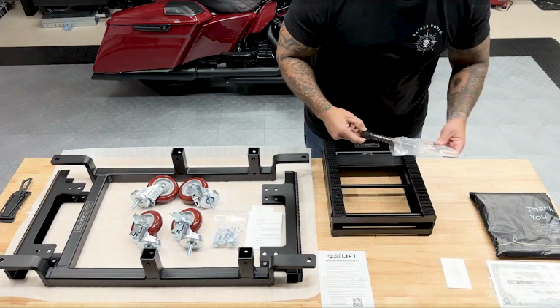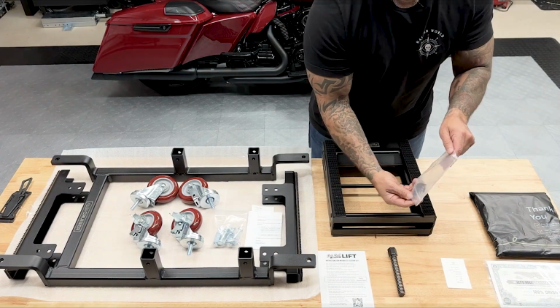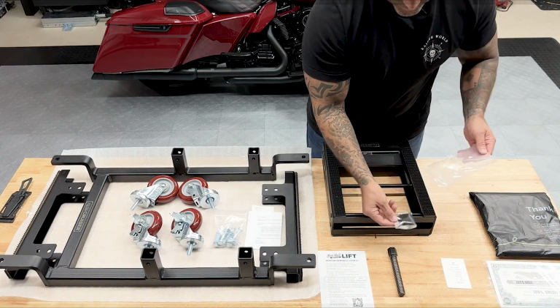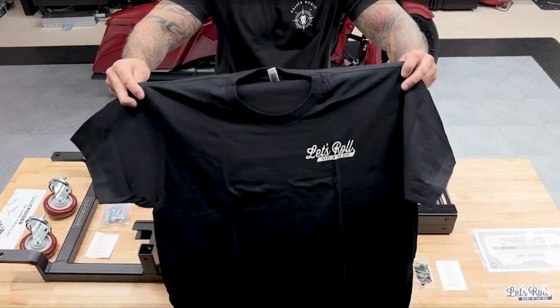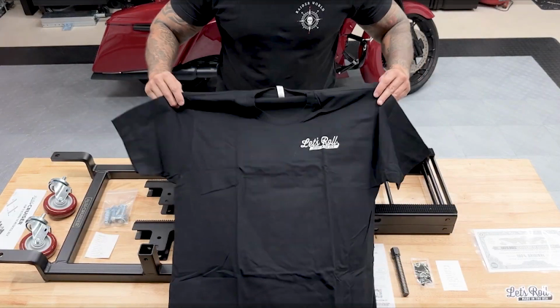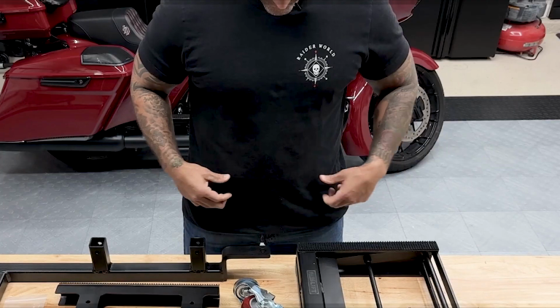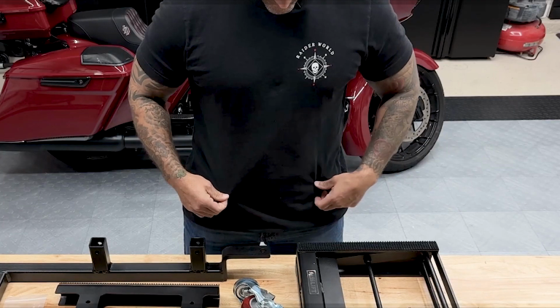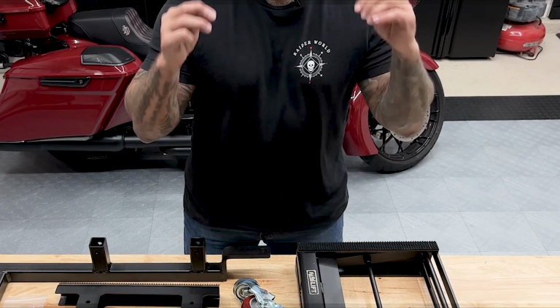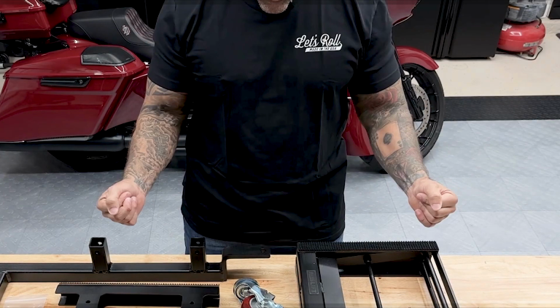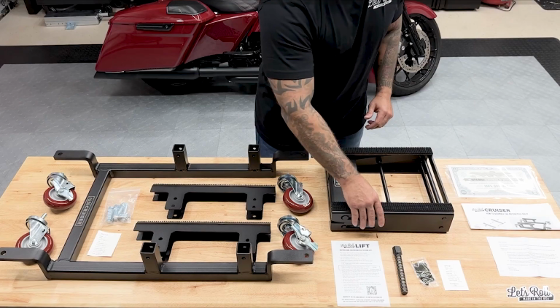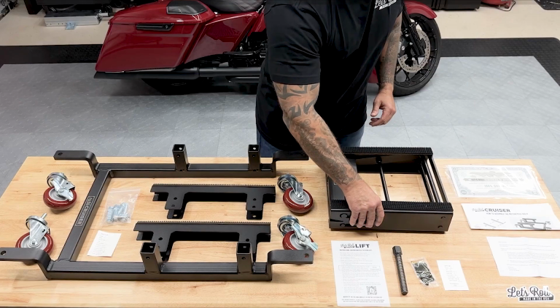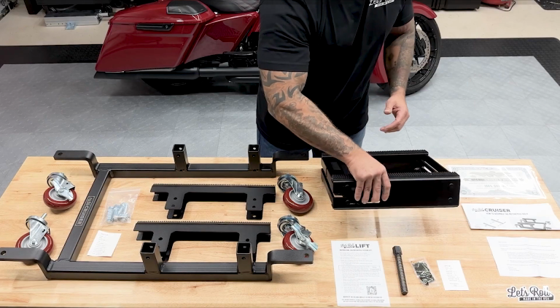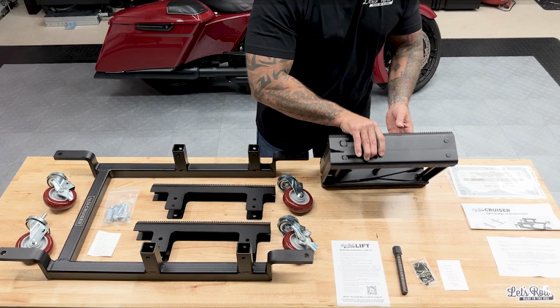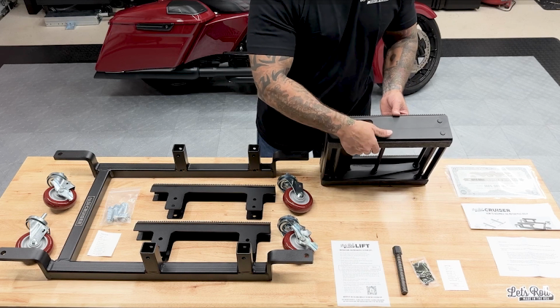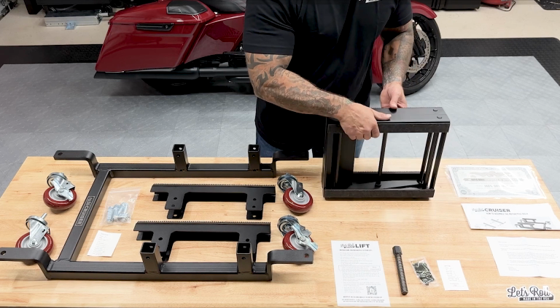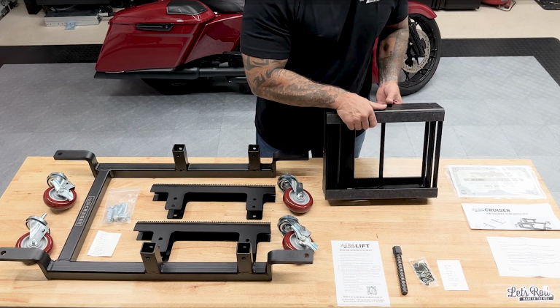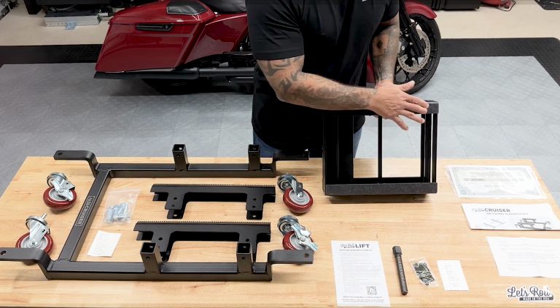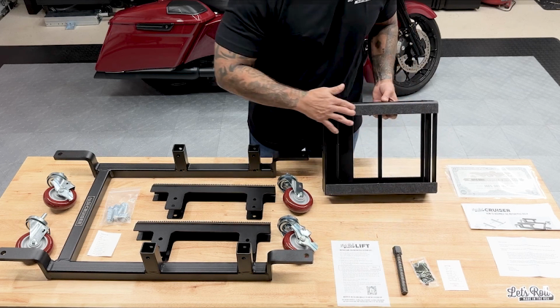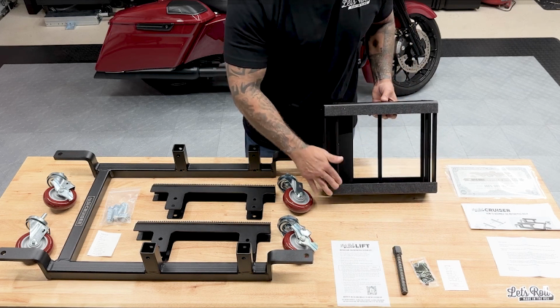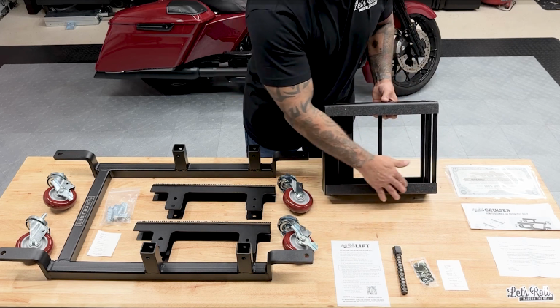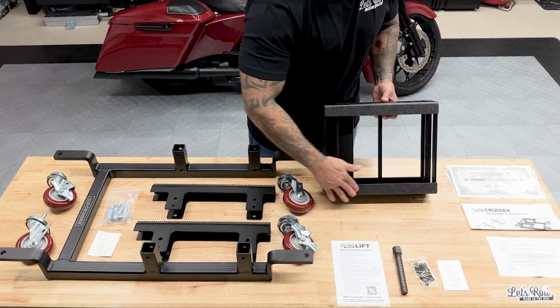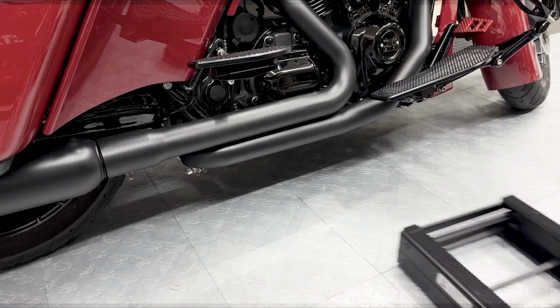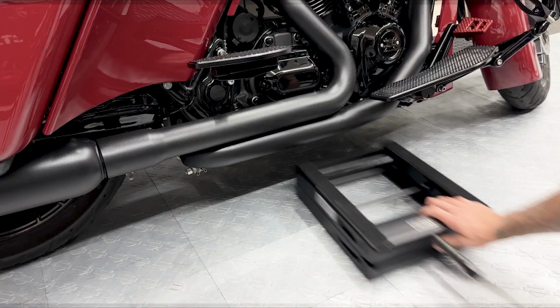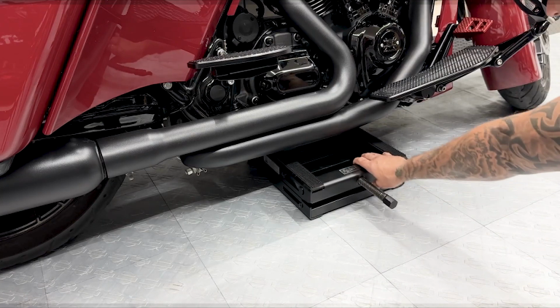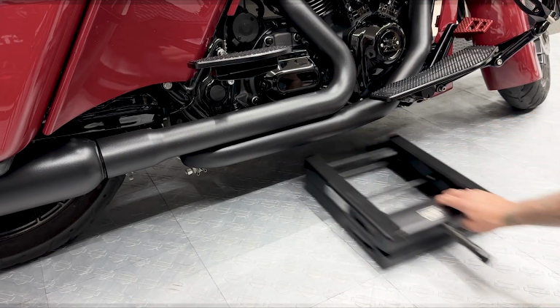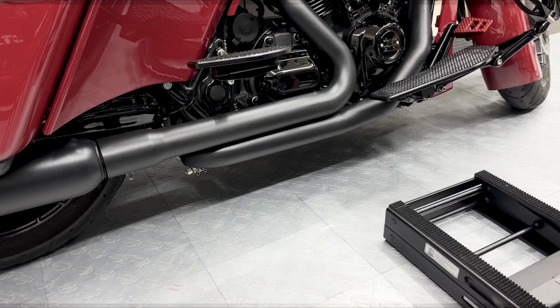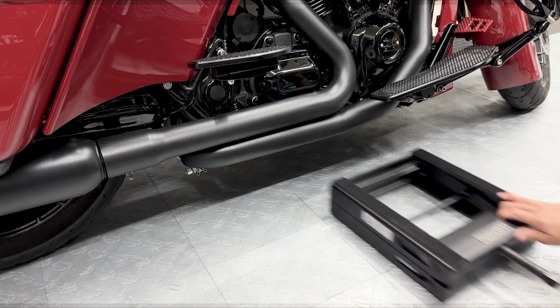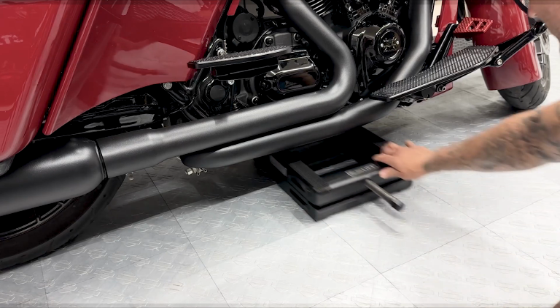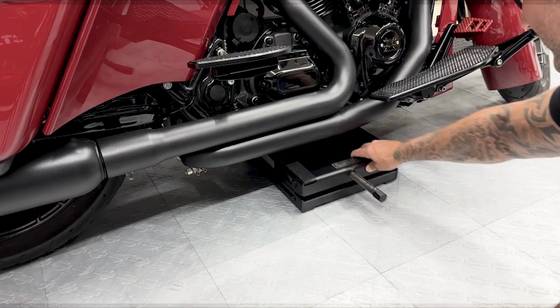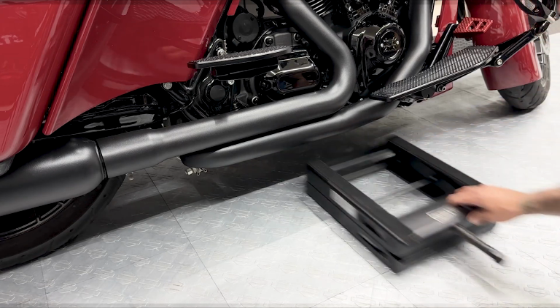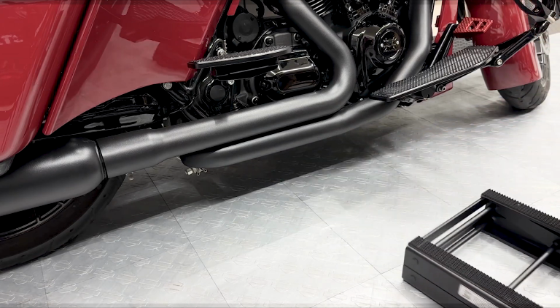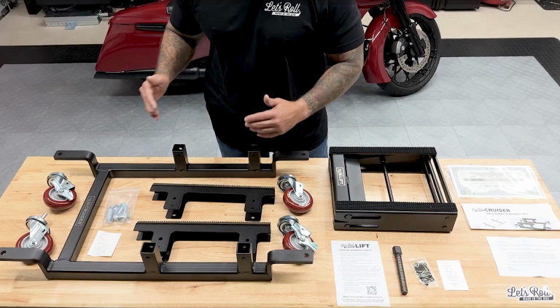What I really love about this scissor lift is that they added felt on the bottom. This makes it a lot easier to maneuver and protects your flooring.